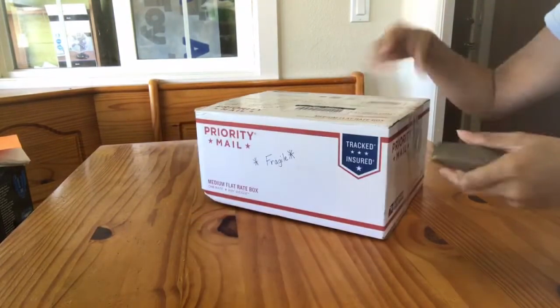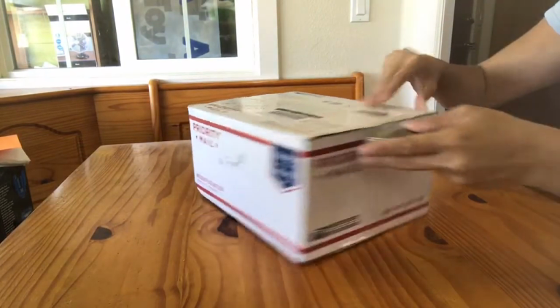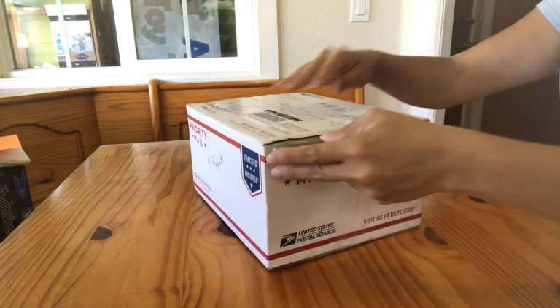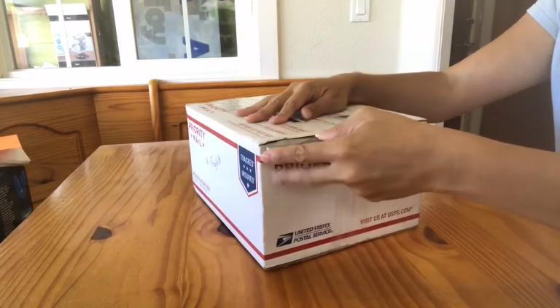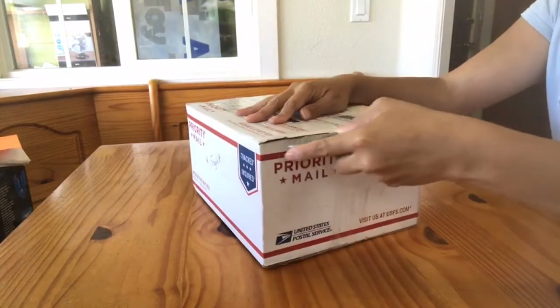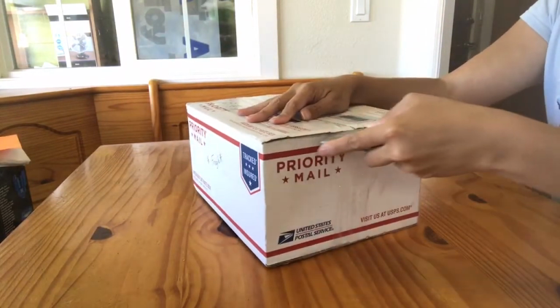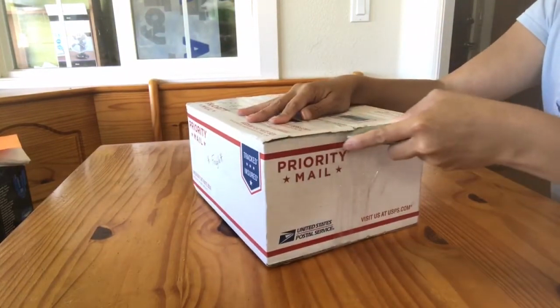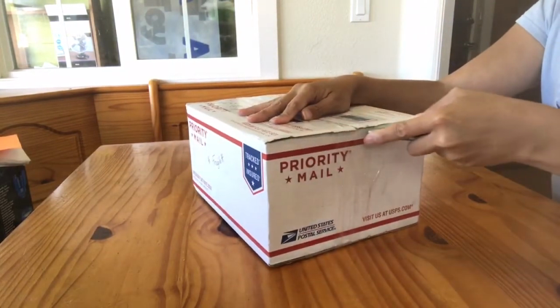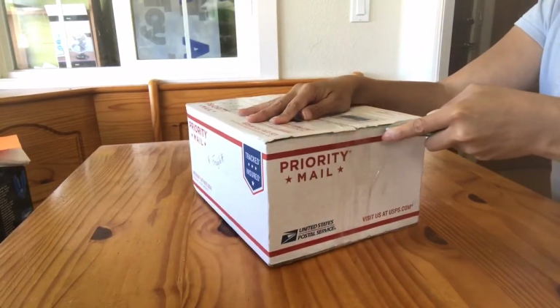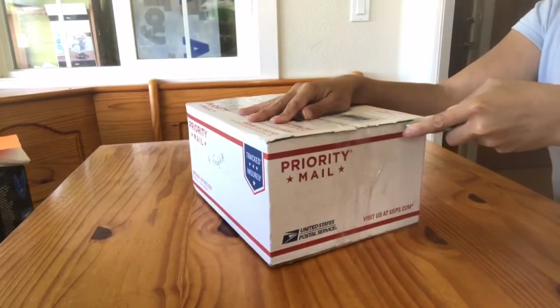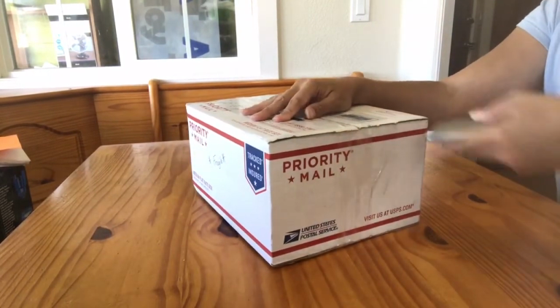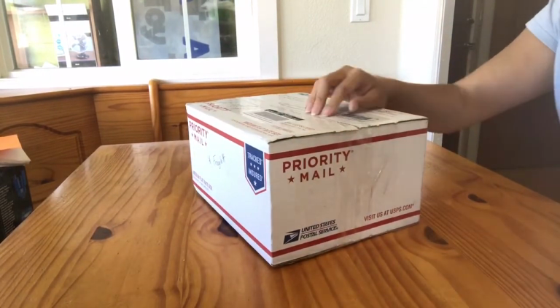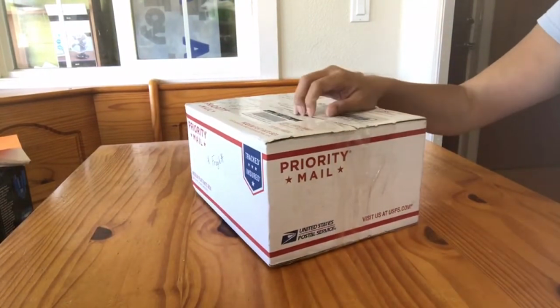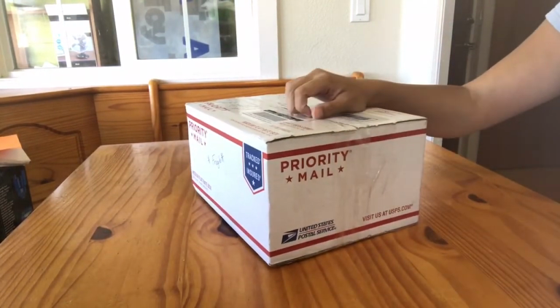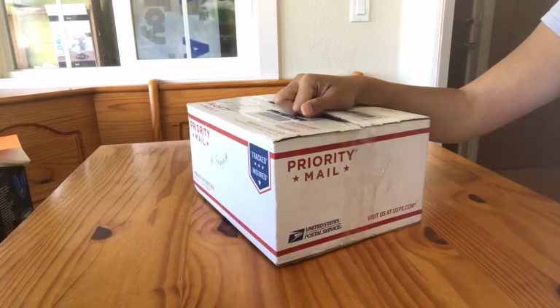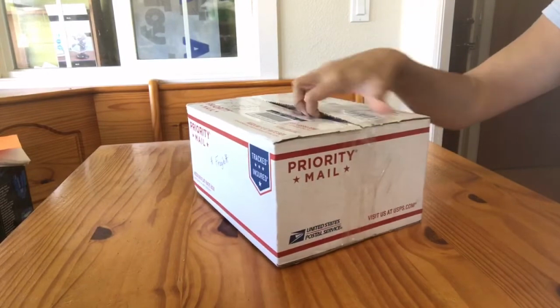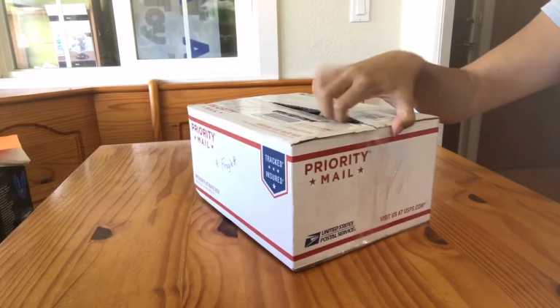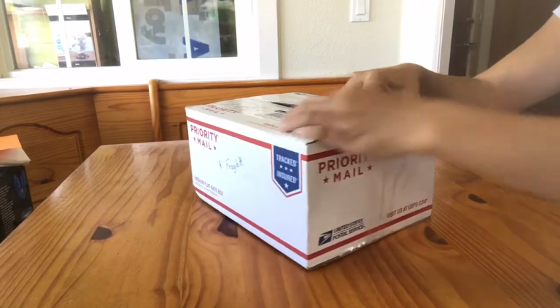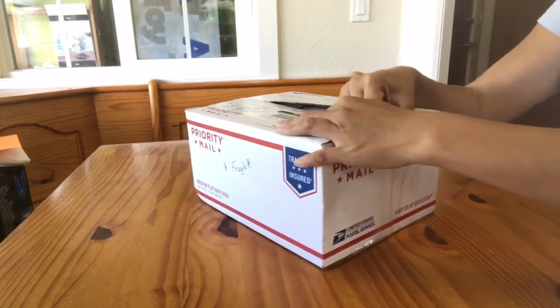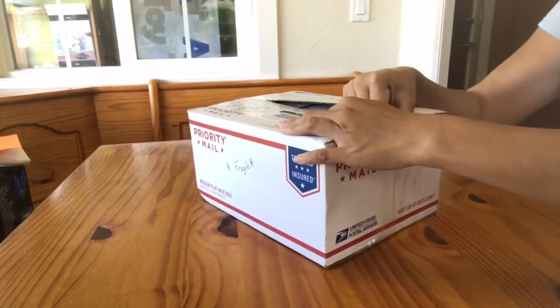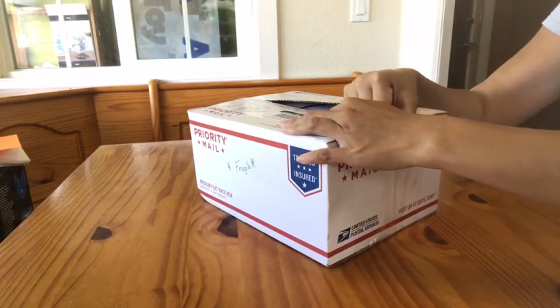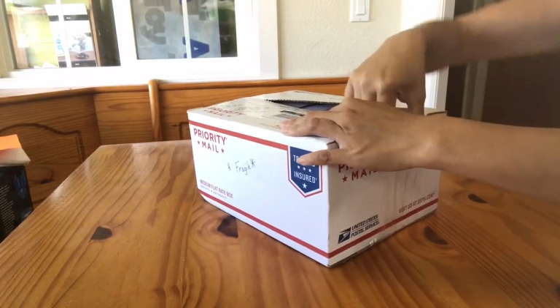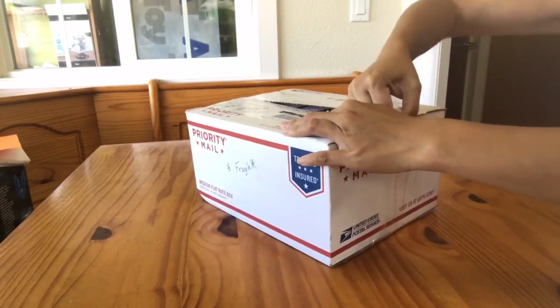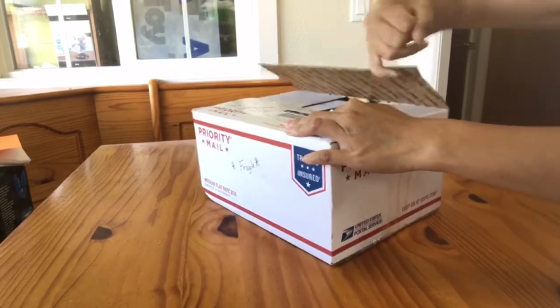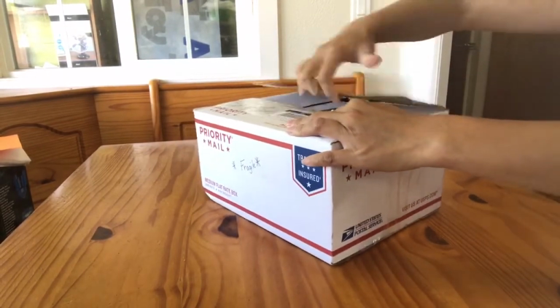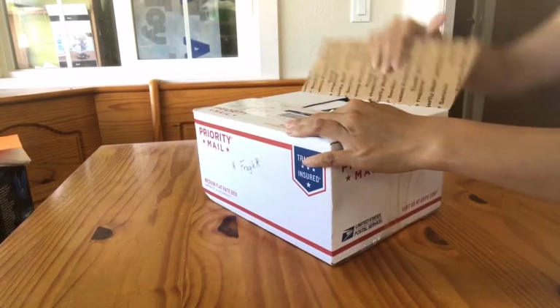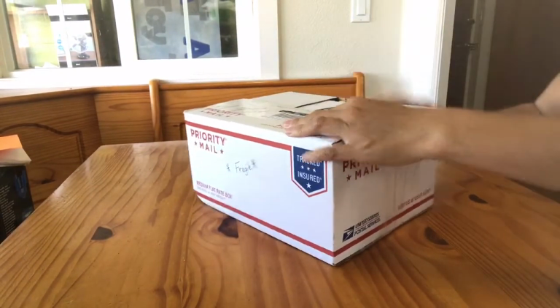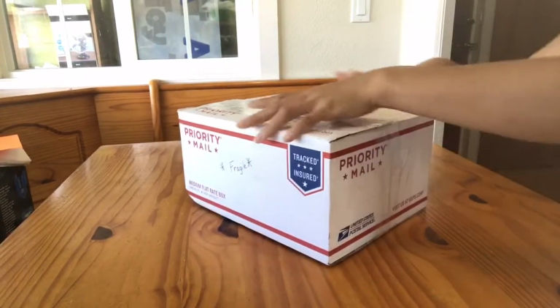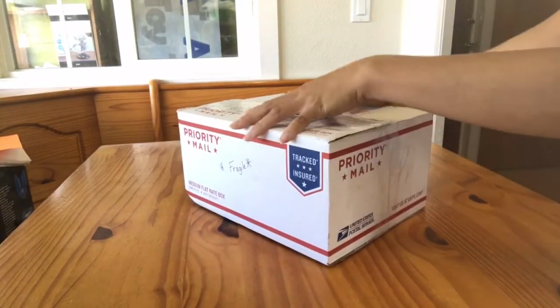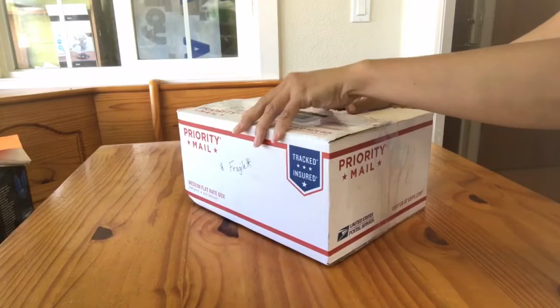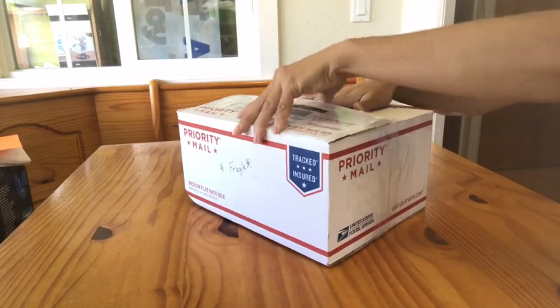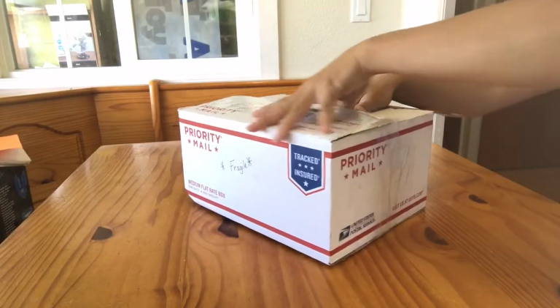This one is not for sale. This one will be part of our personal collection. This is a model that I personally made an offer on in the past.